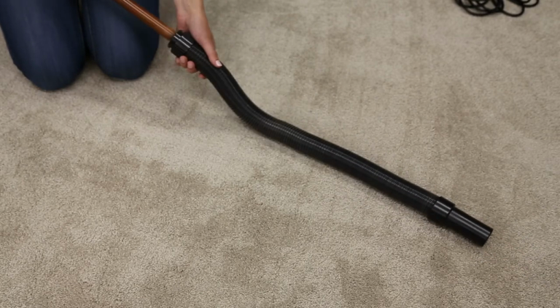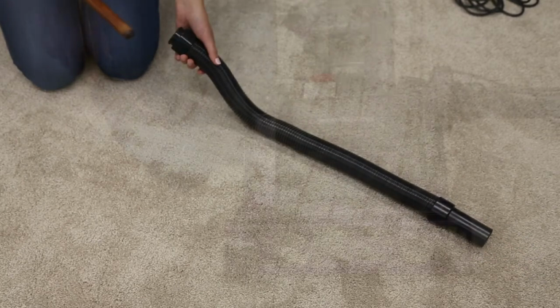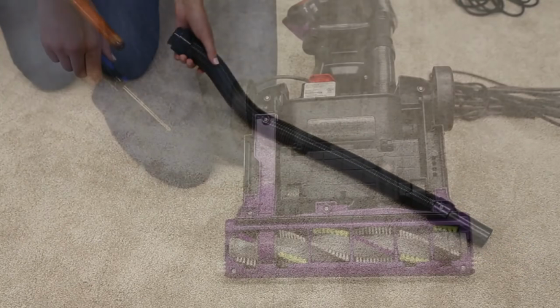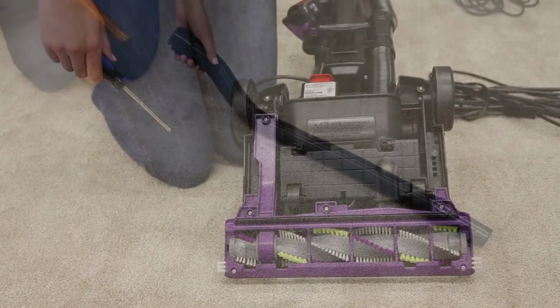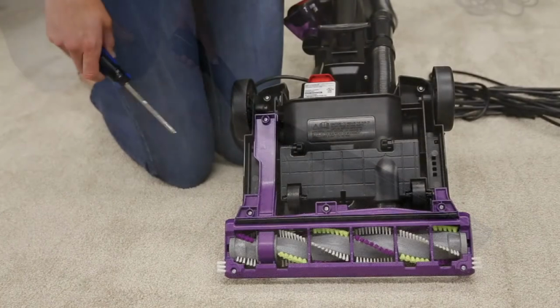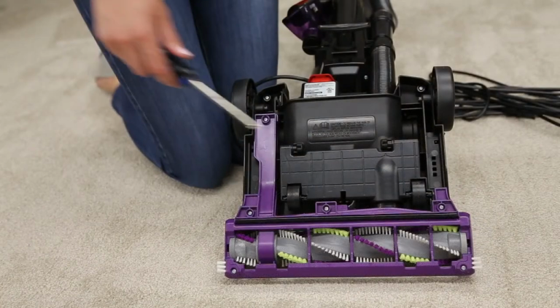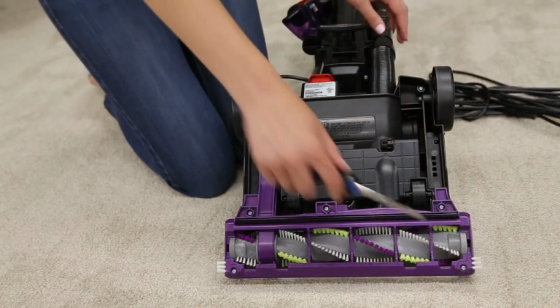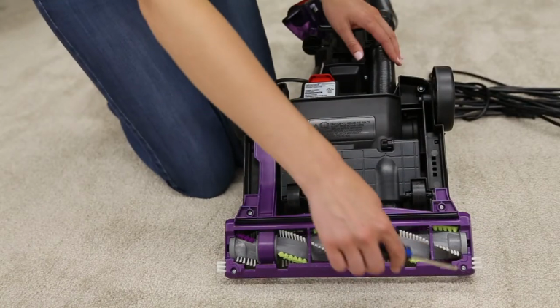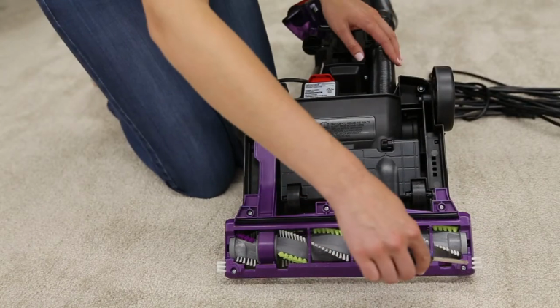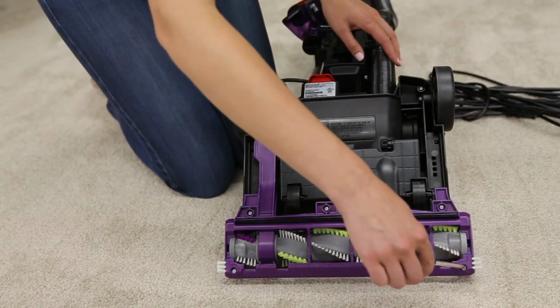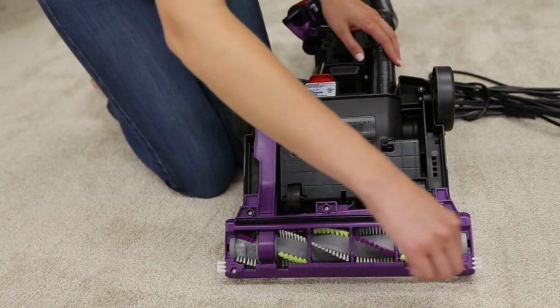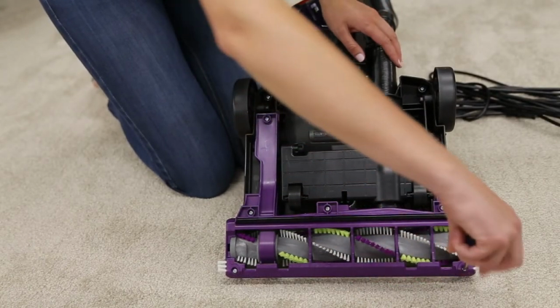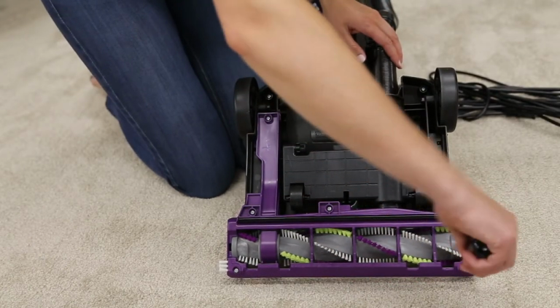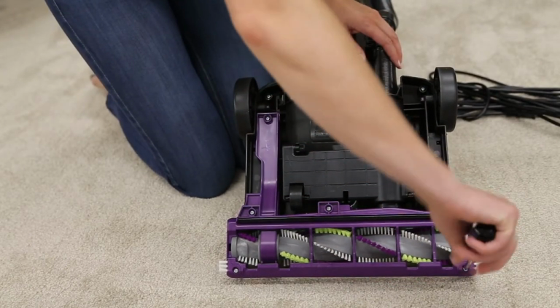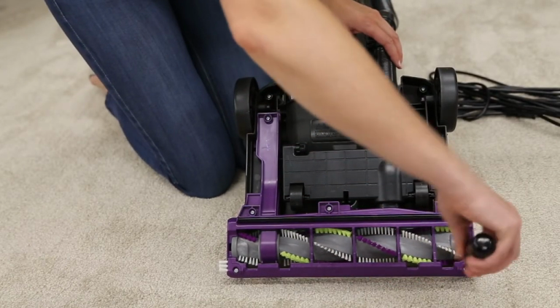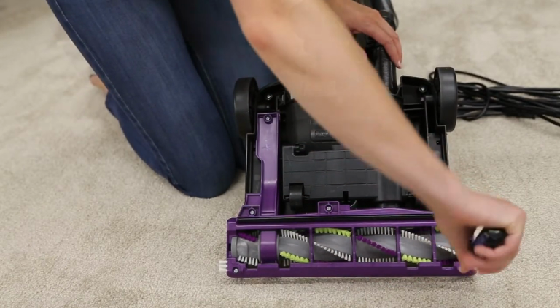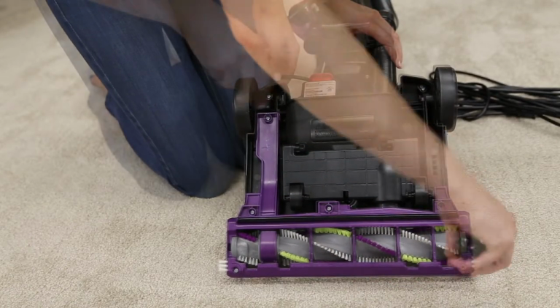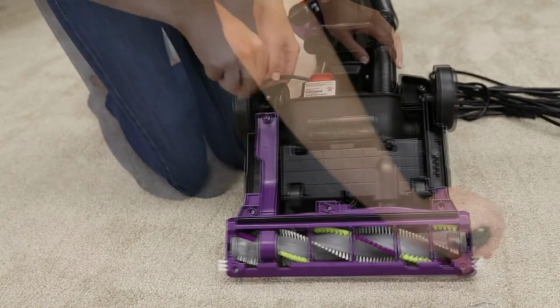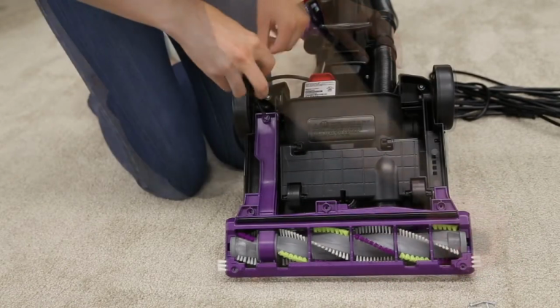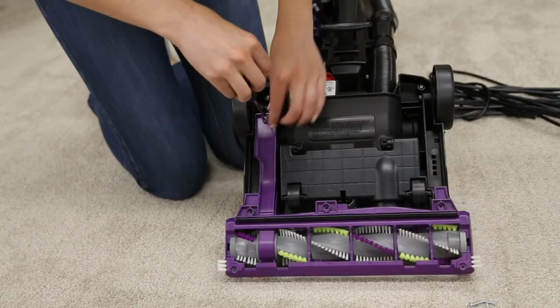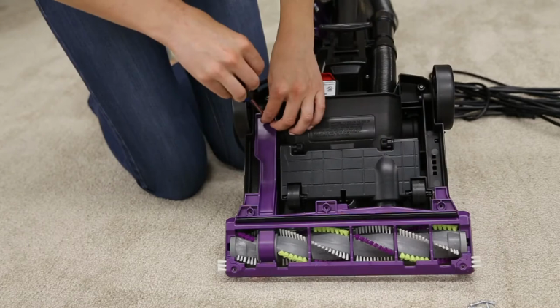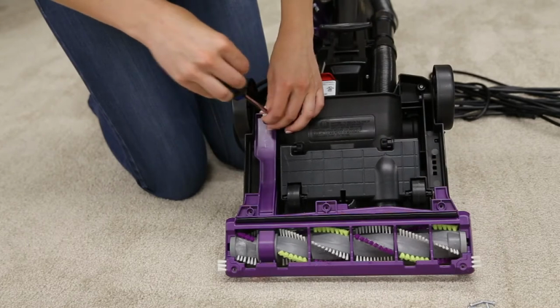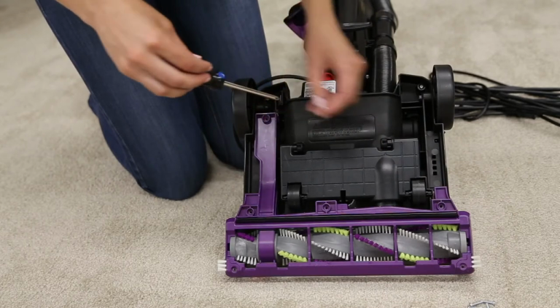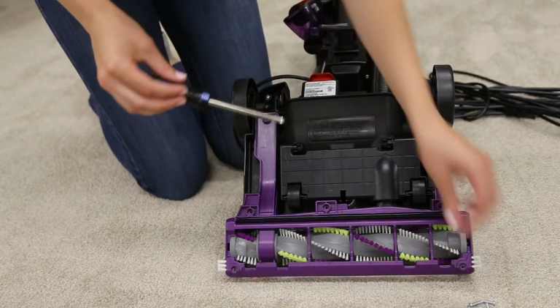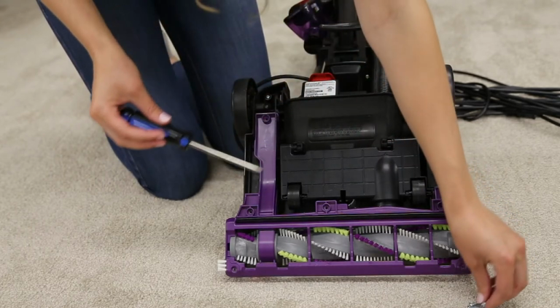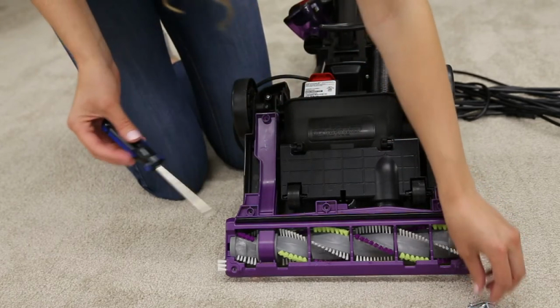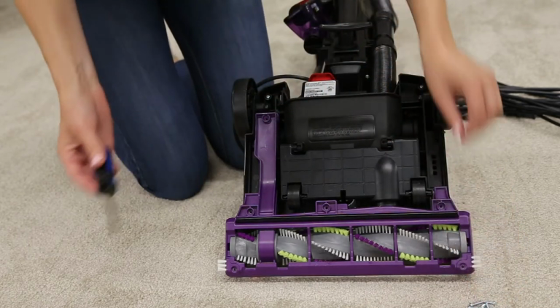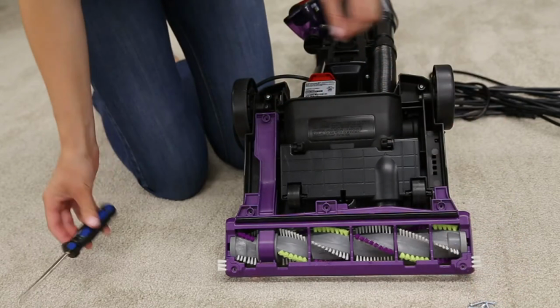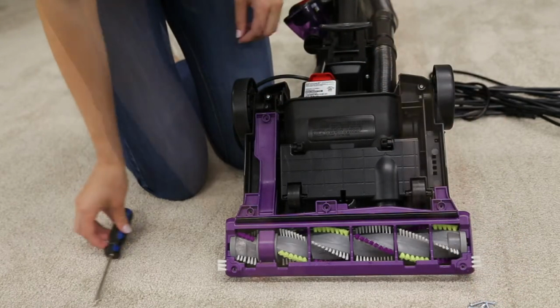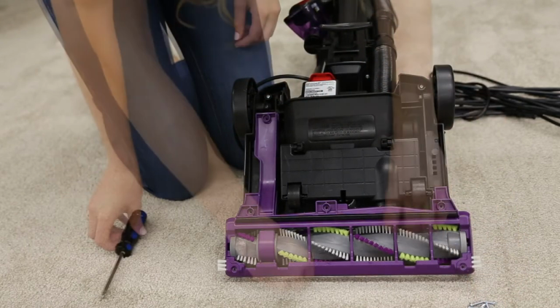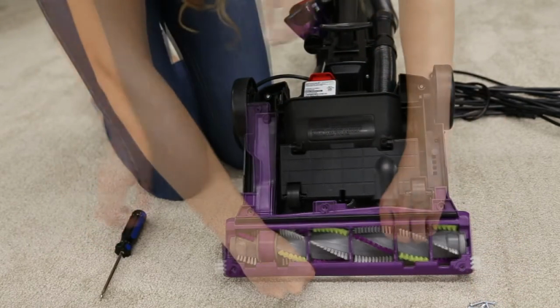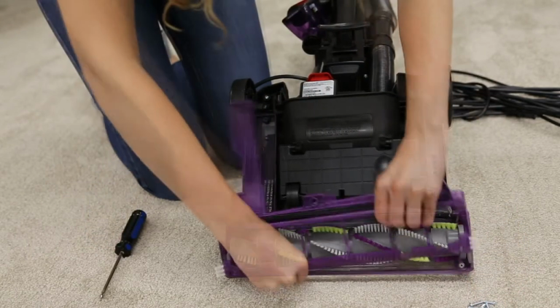There may also be a clog near the brushroll. To clear it, unscrew the bottom brushroll cover and remove the brushroll as explained in the brushroll belt maintenance video.